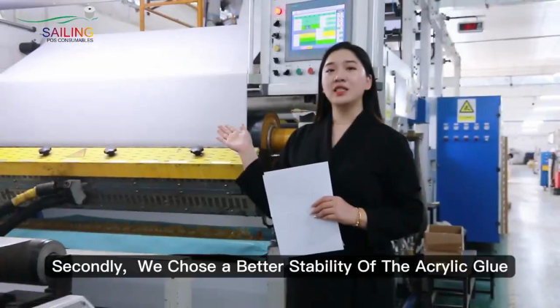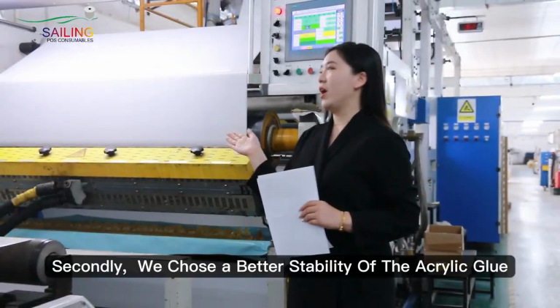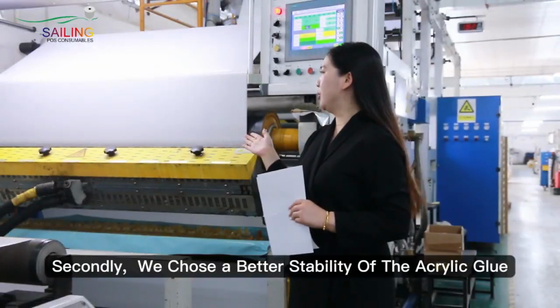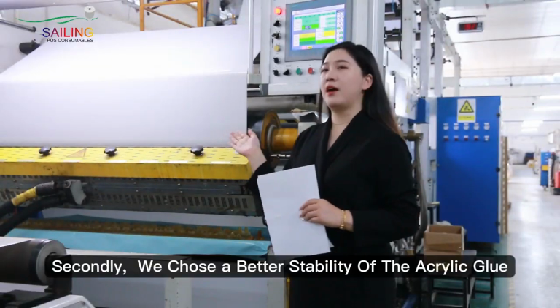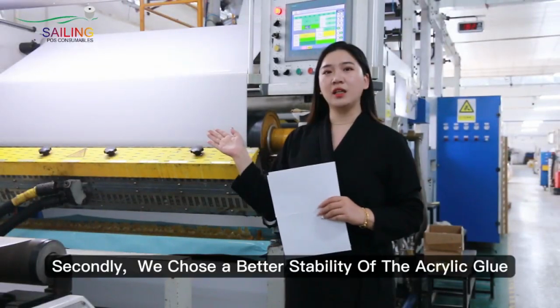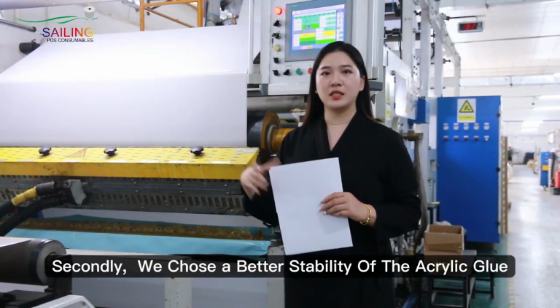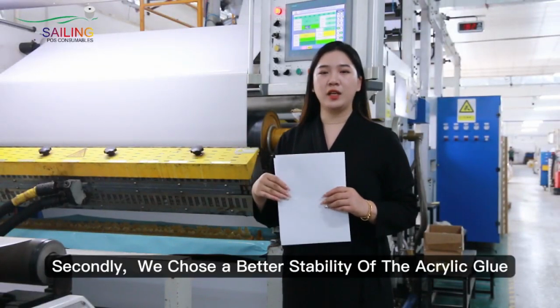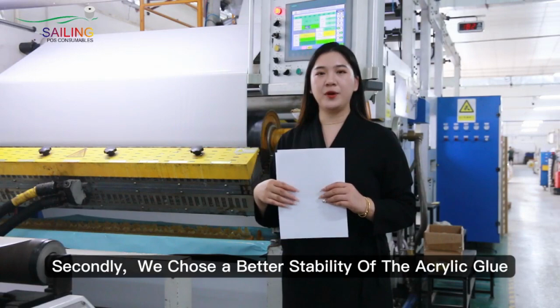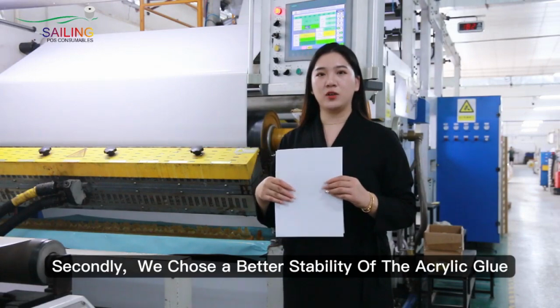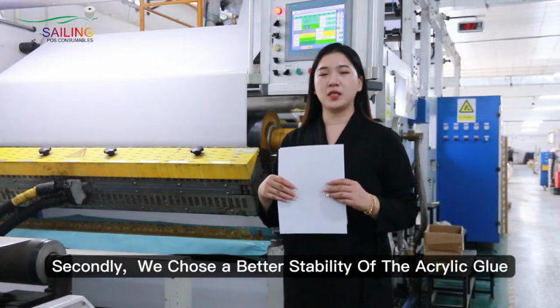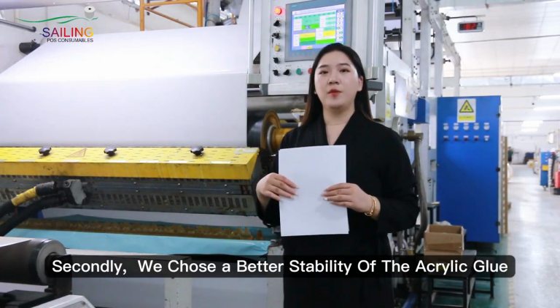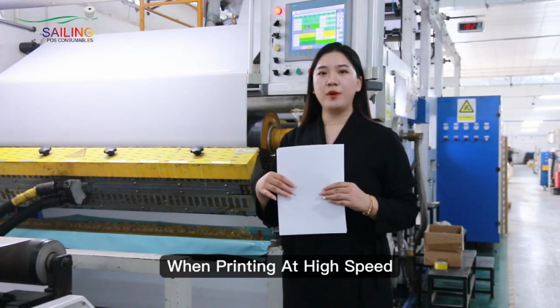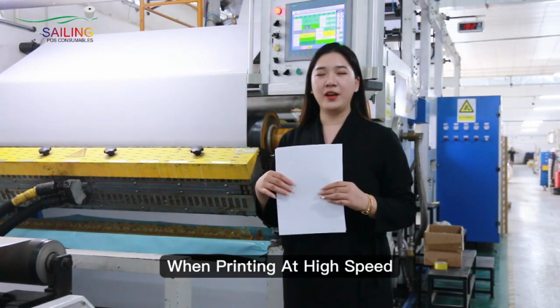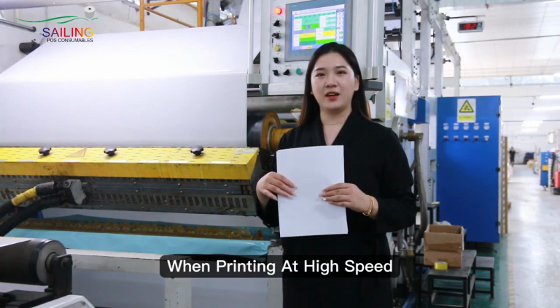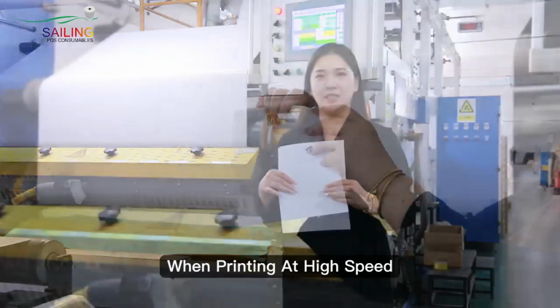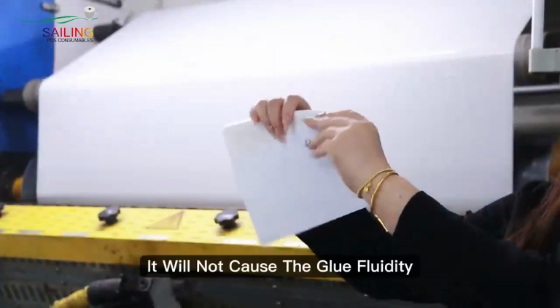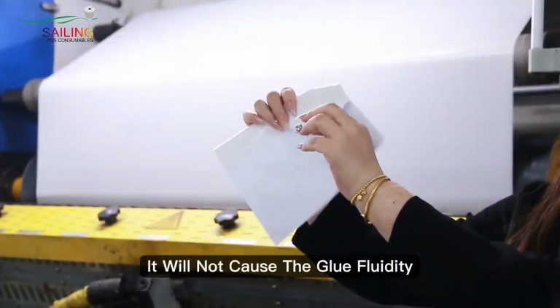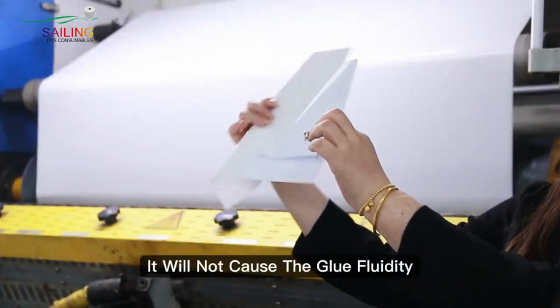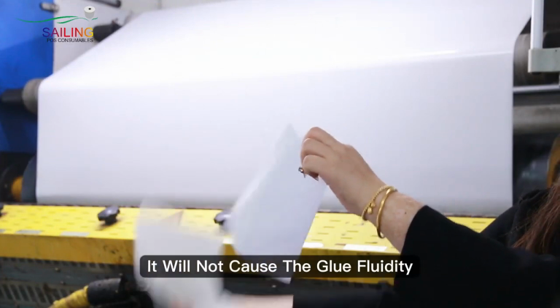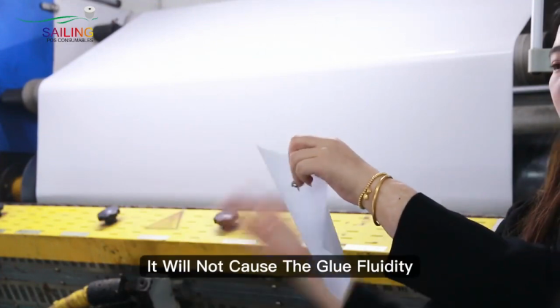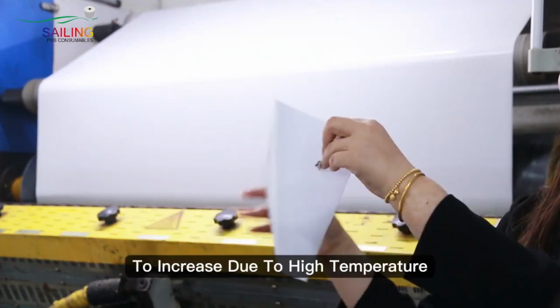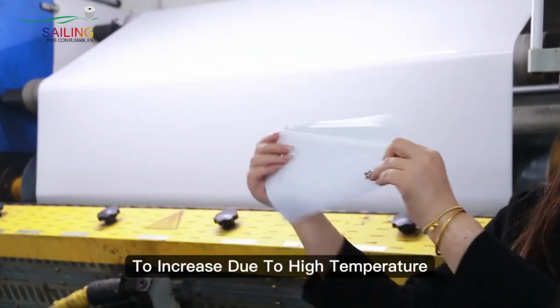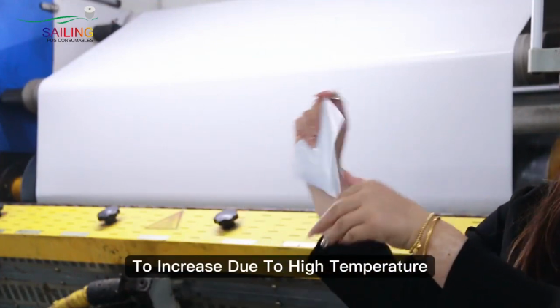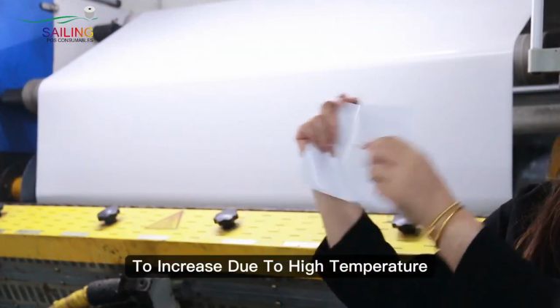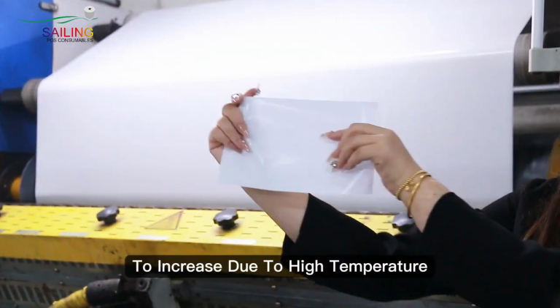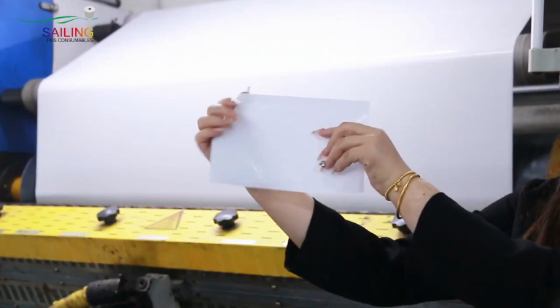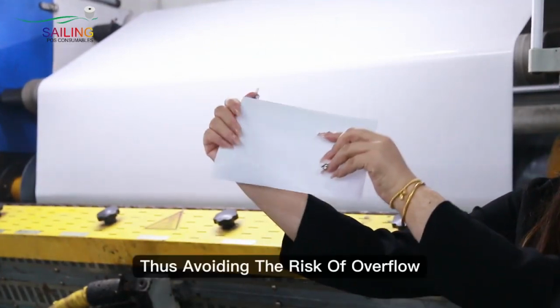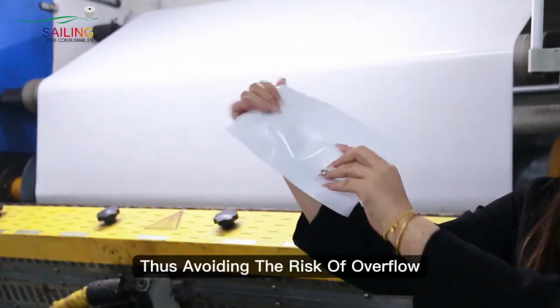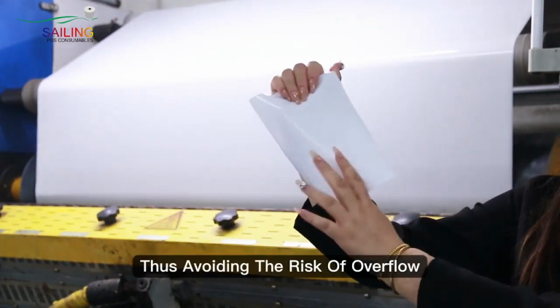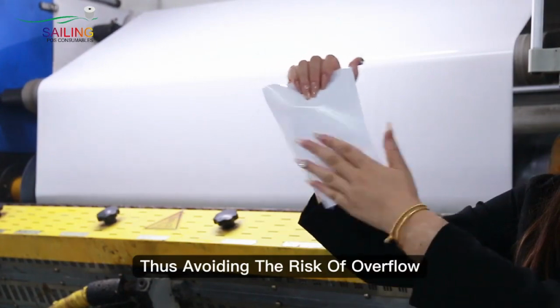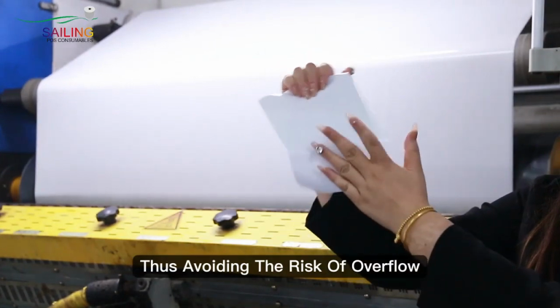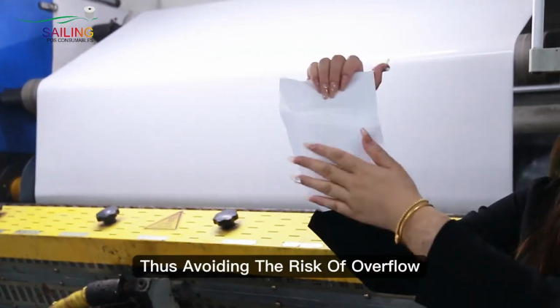Secondly, we have chosen a better stability of acrylic glue base. When printing at high speed, it will not cause the glue for the adhesive to increase due to high temperature, thus avoiding the risks of overflow.